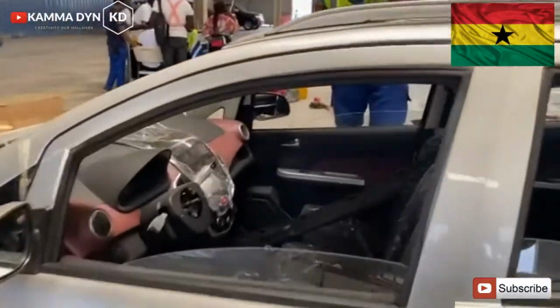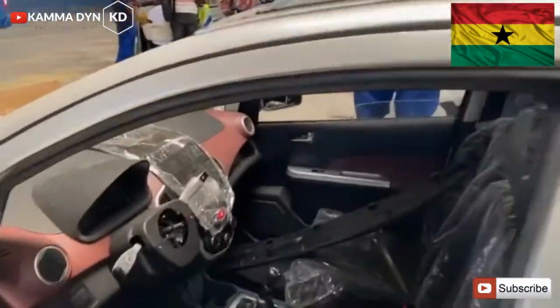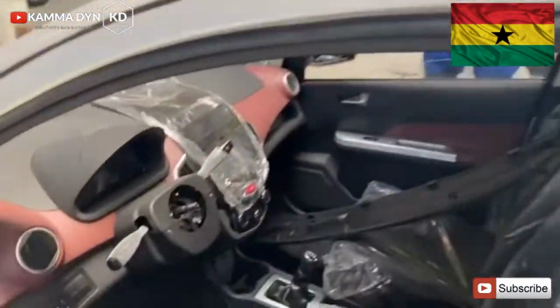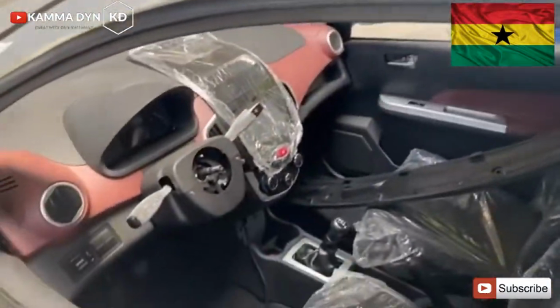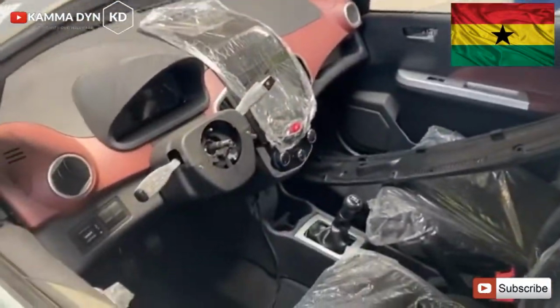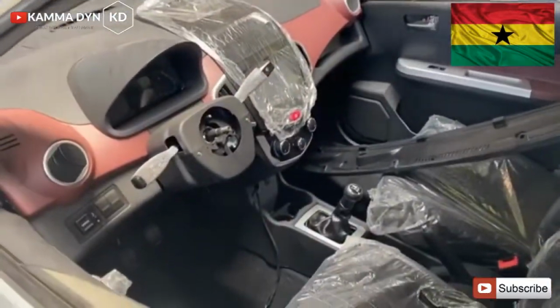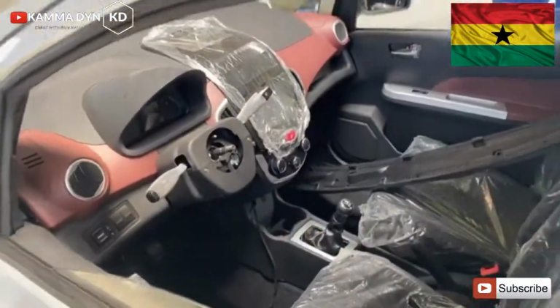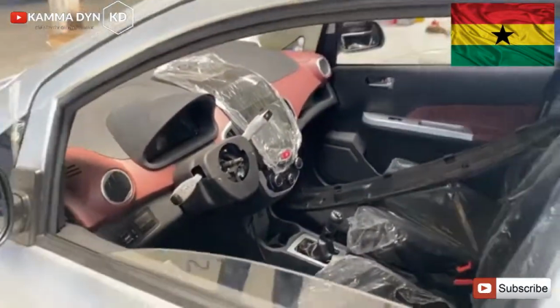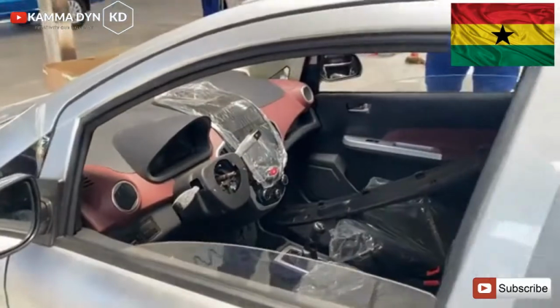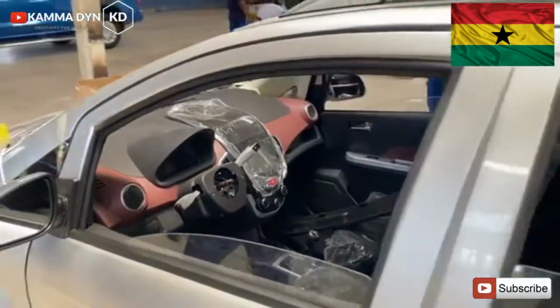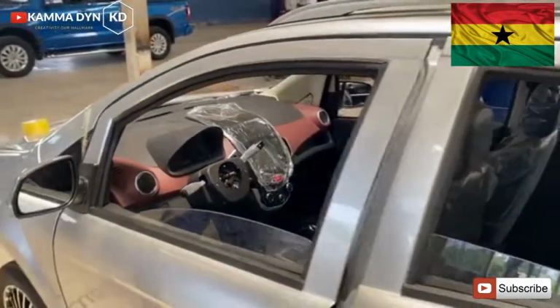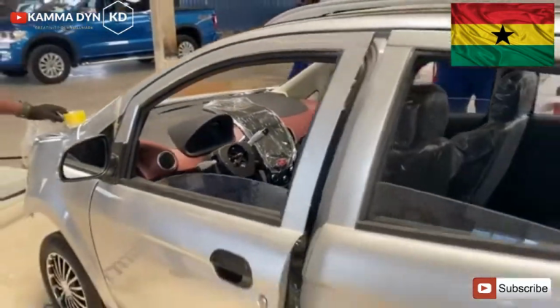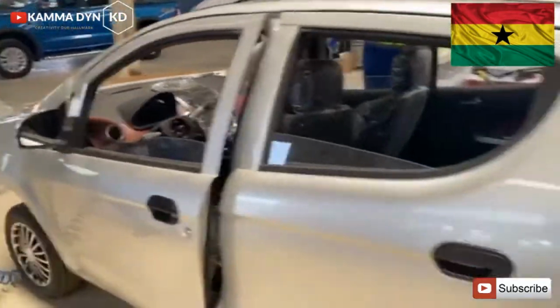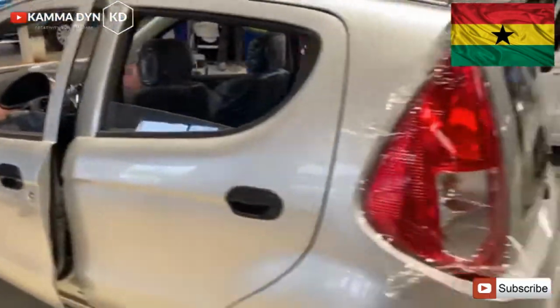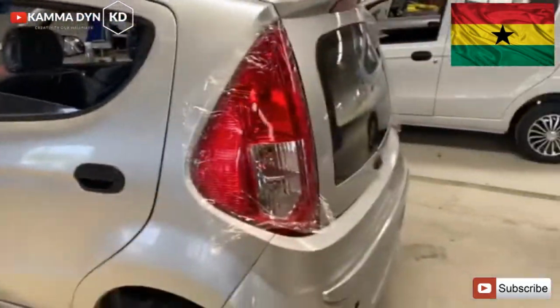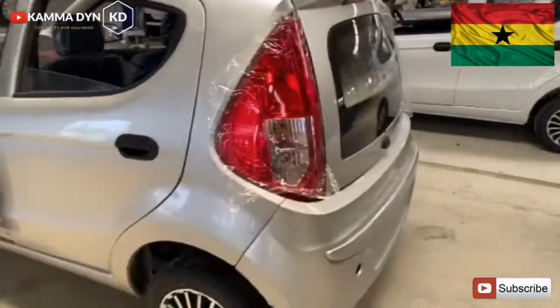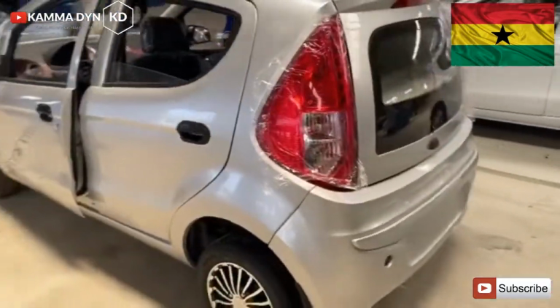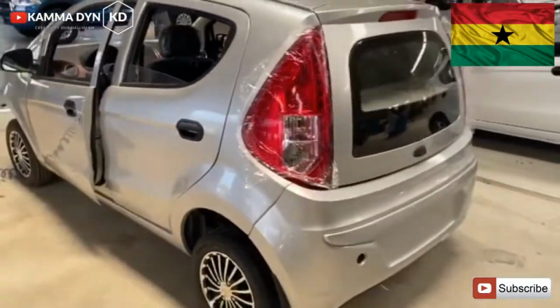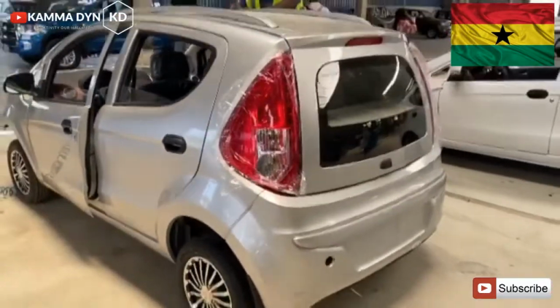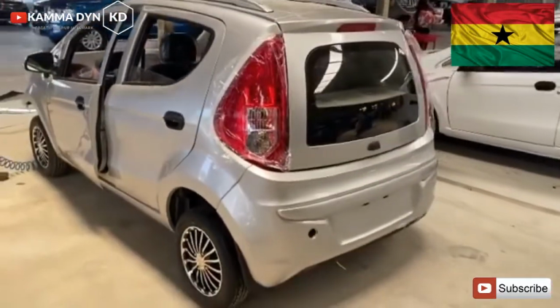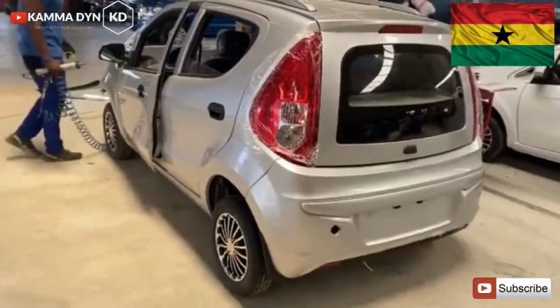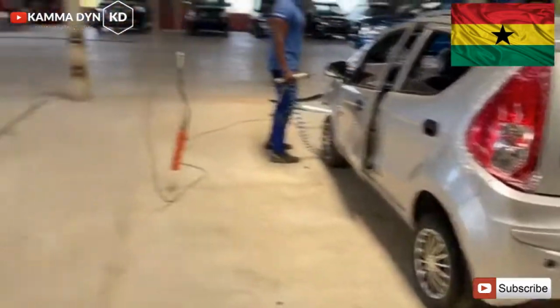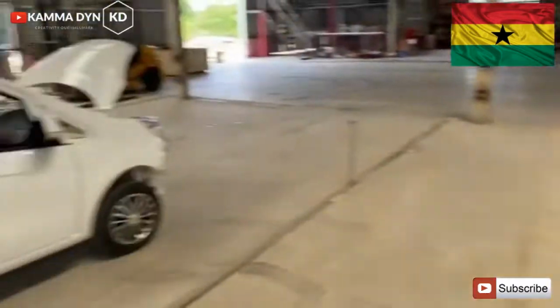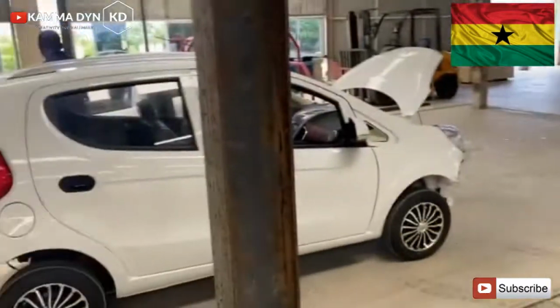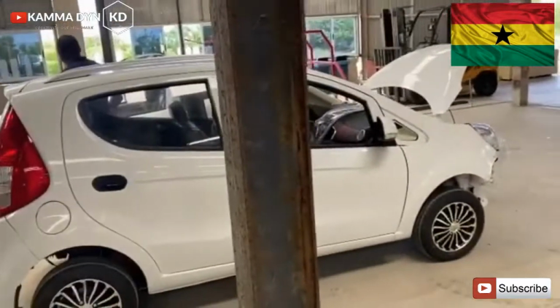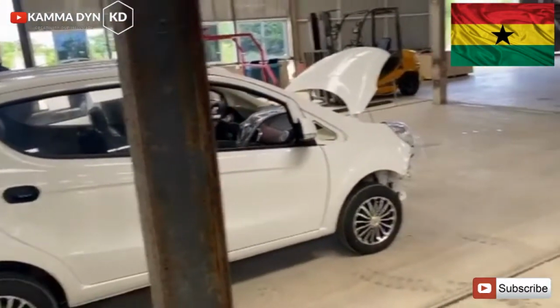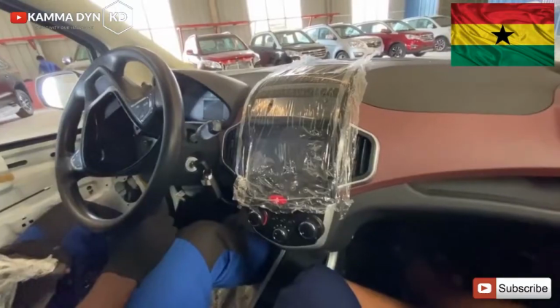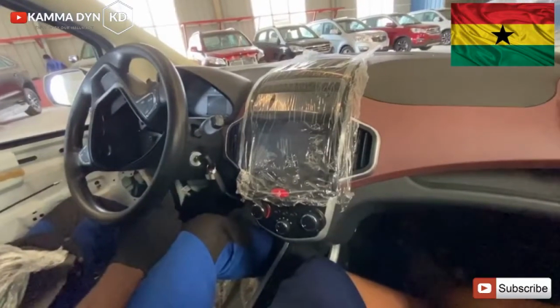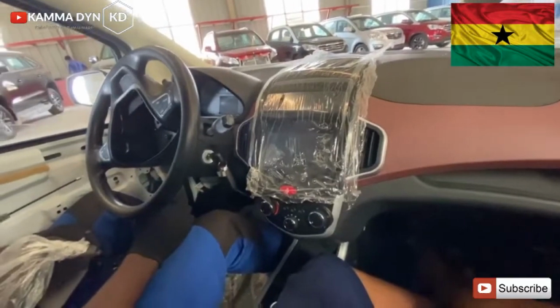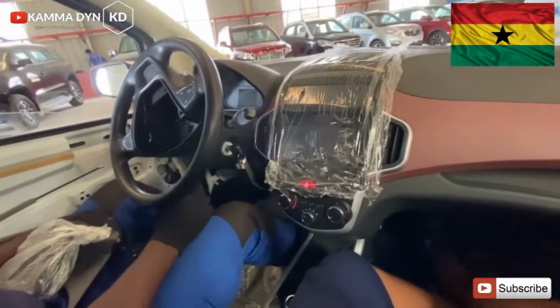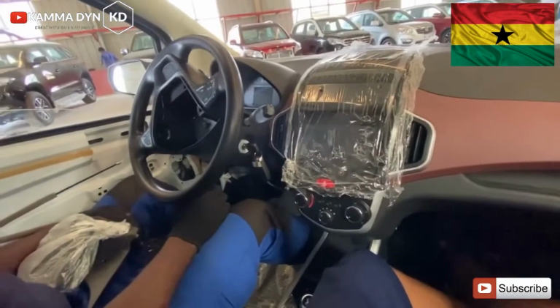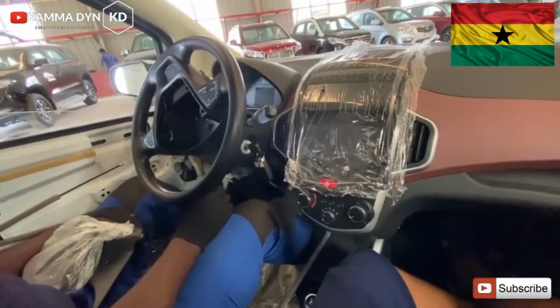We also see the engine vehicle variant here. To be clear, we have two types of the Kantanka Amwenima — we have the engine version and we have the electric version as well. This electric vehicle is from Kantanka Automobile.